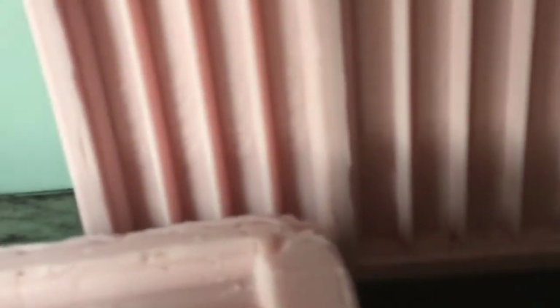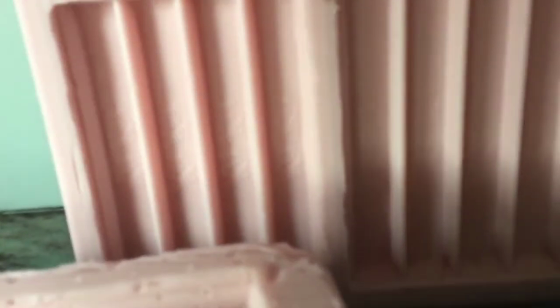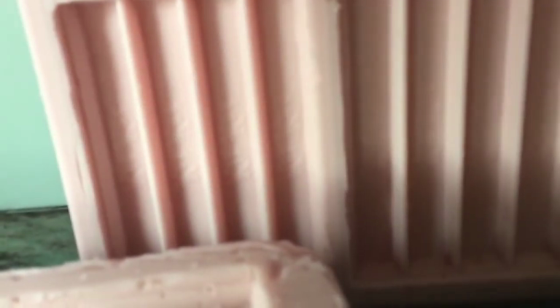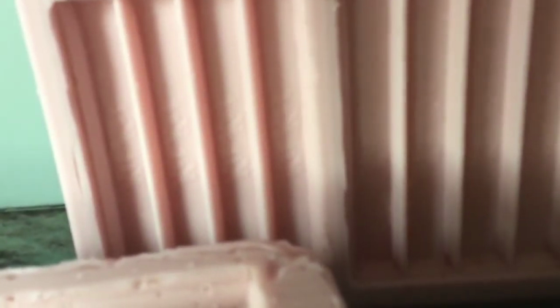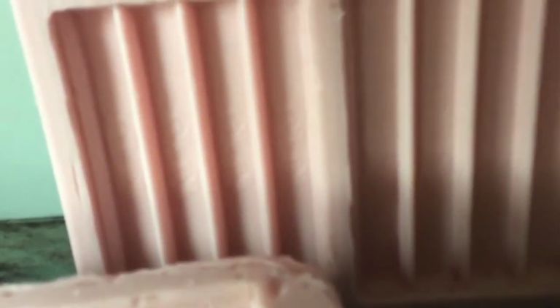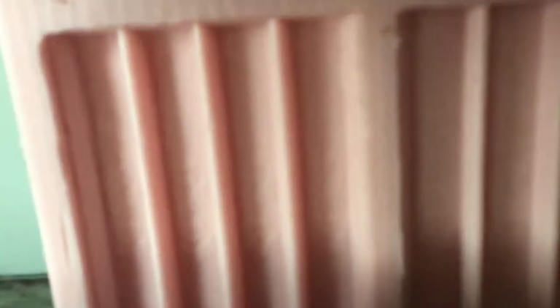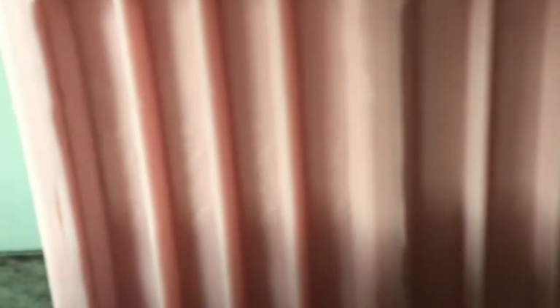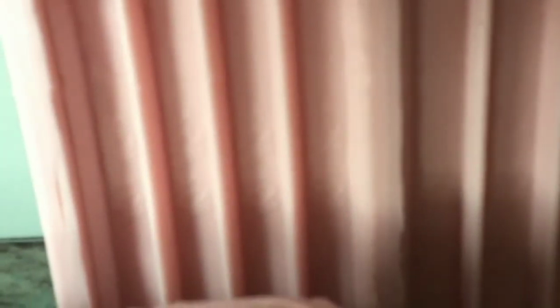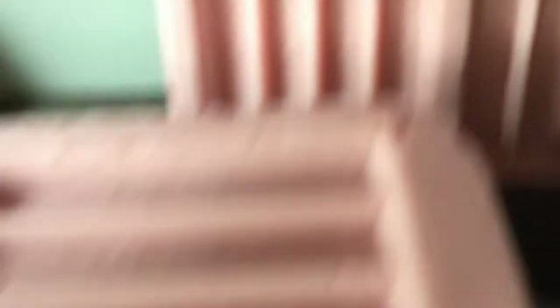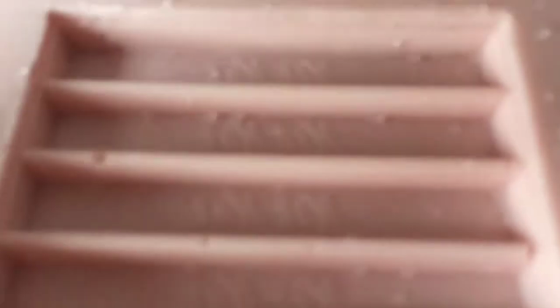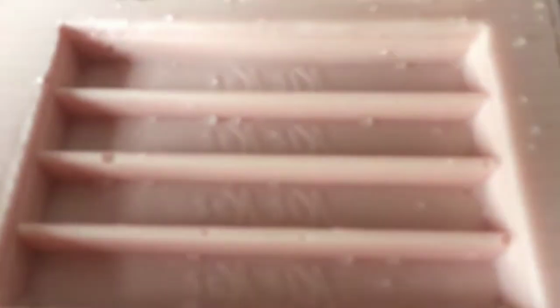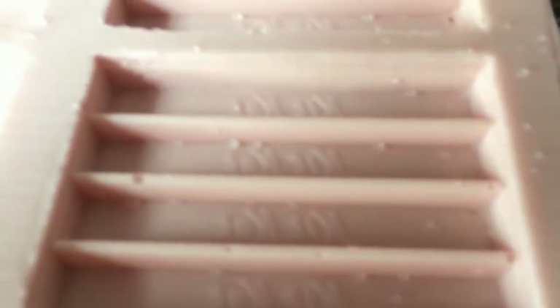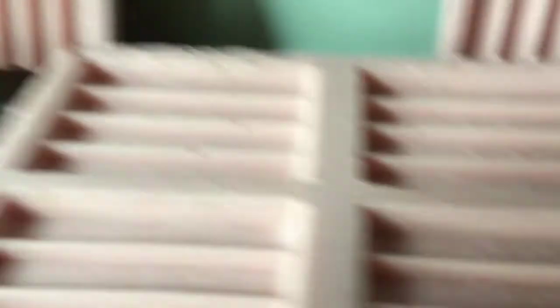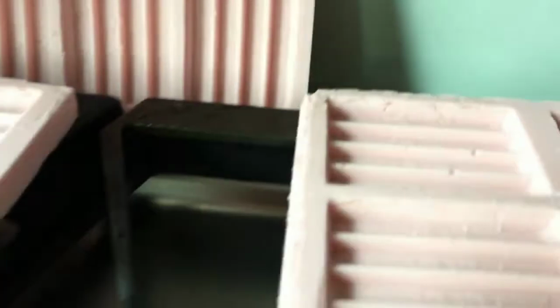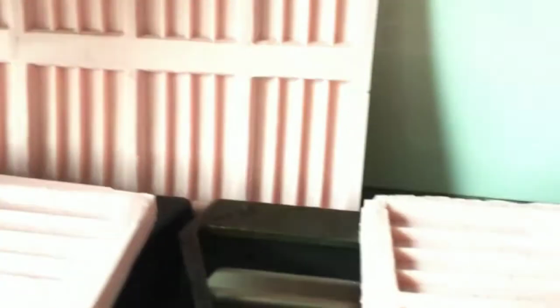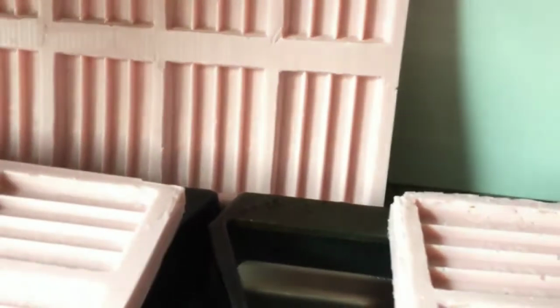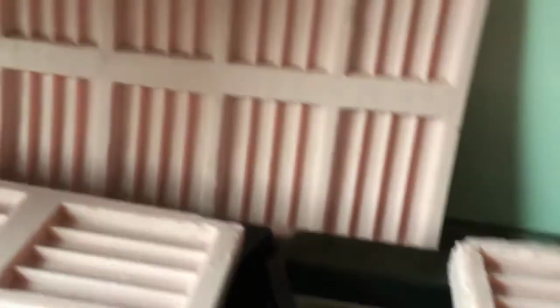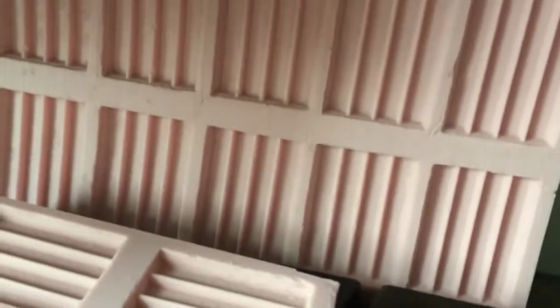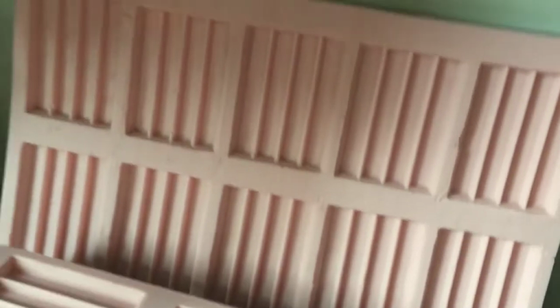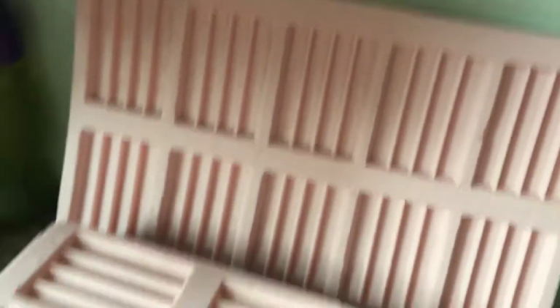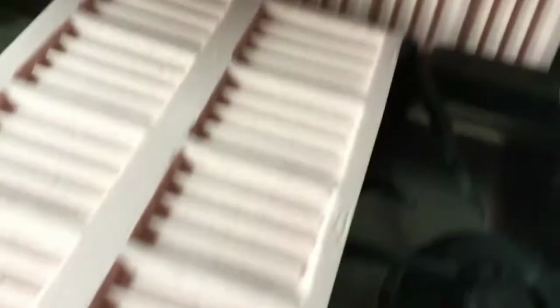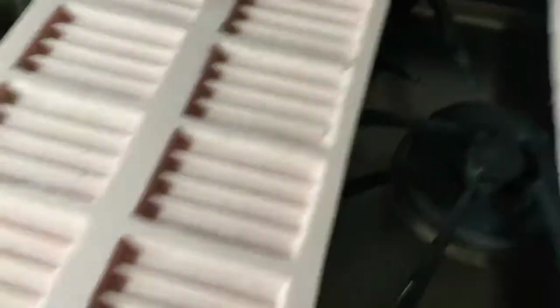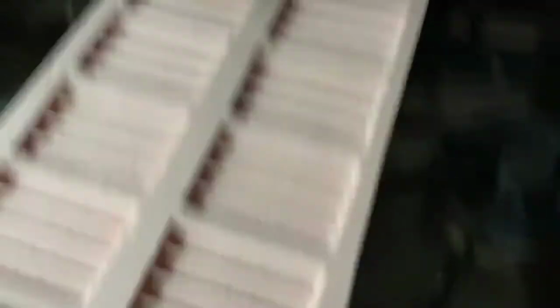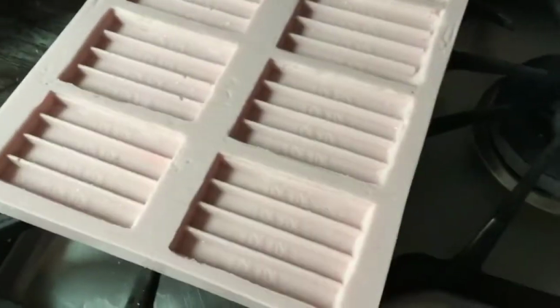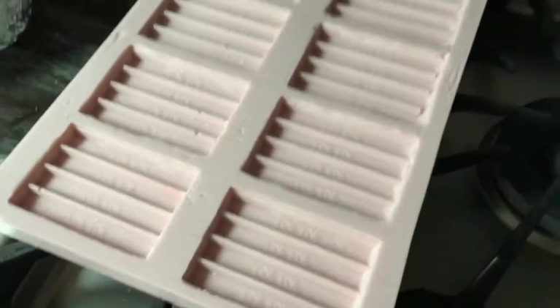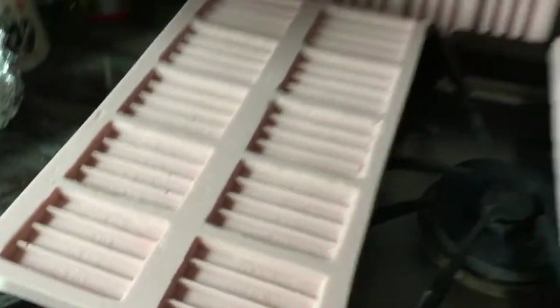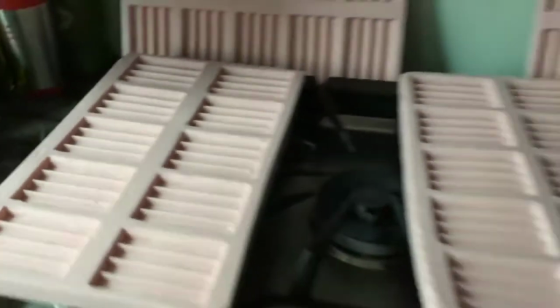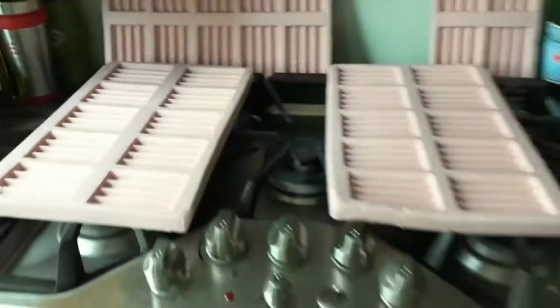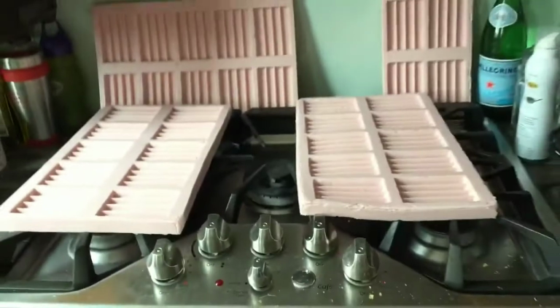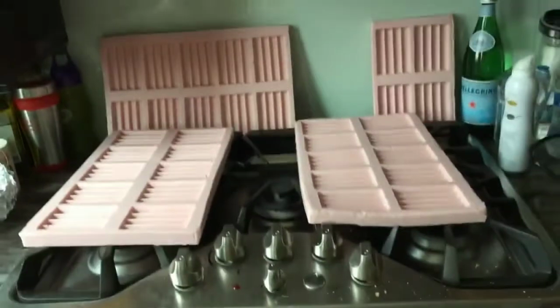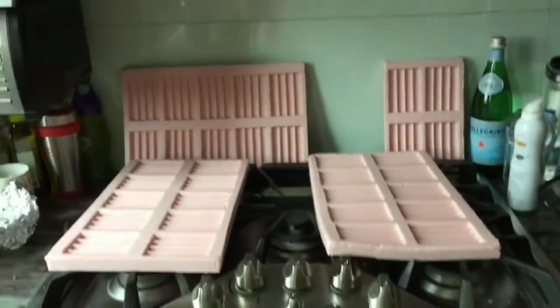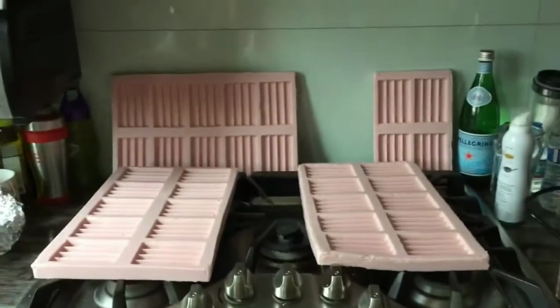And there we are. One of them made four KitKat molds, three others made three, and three of them made ten KitKat molds. So I can make thirty-four KitKats at one time with this.